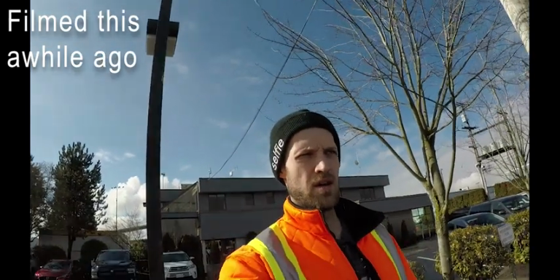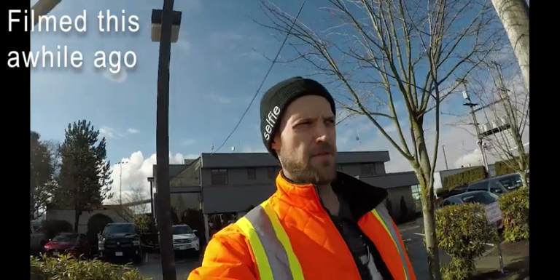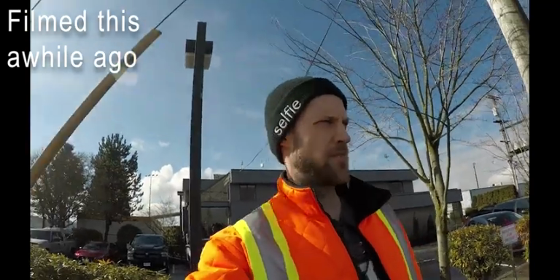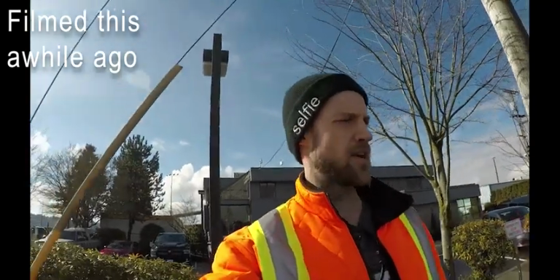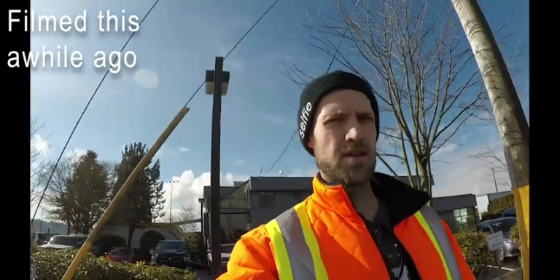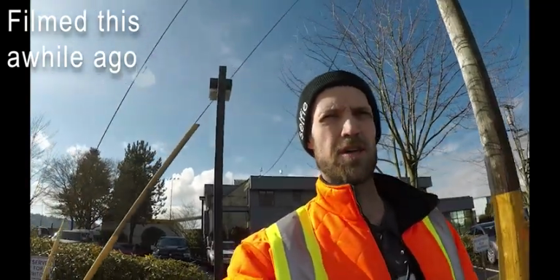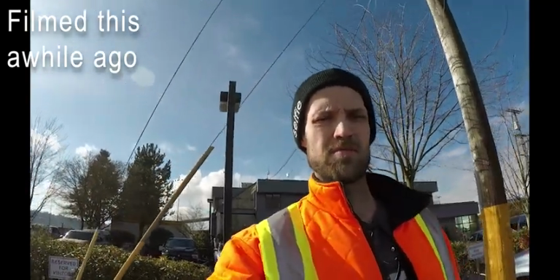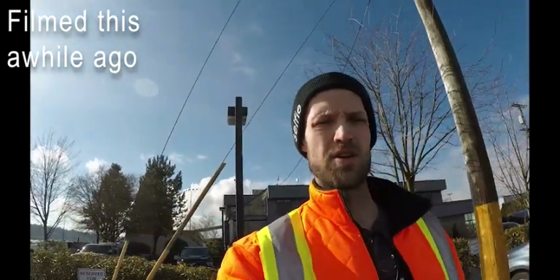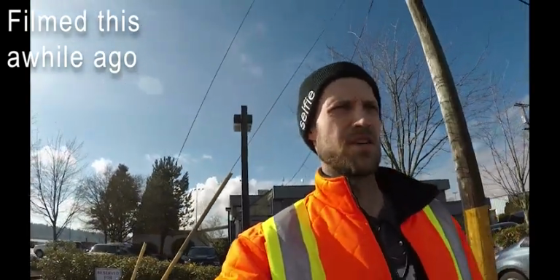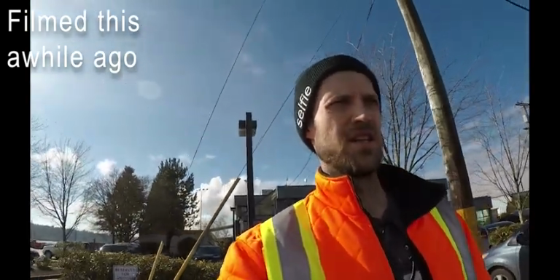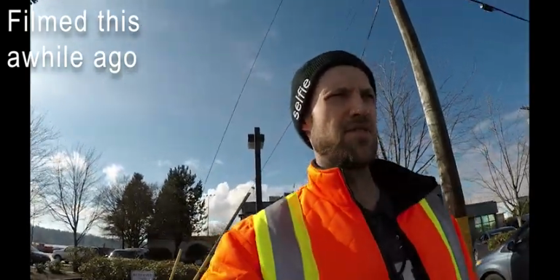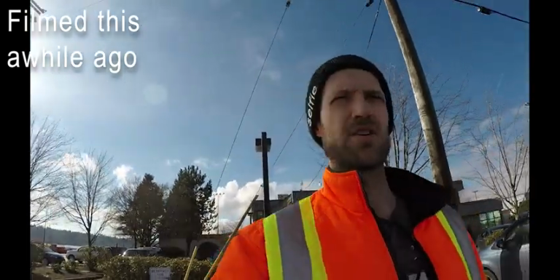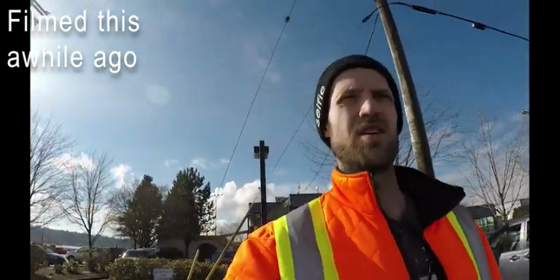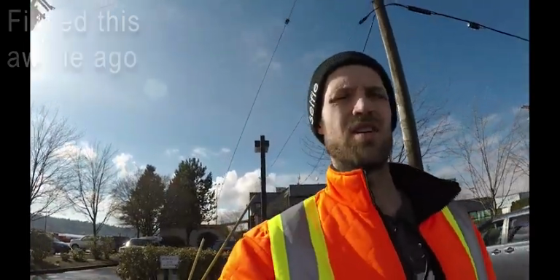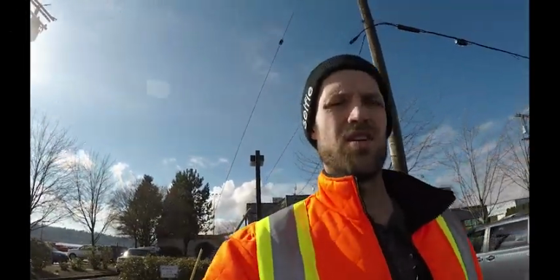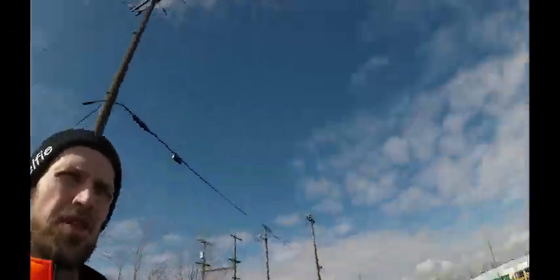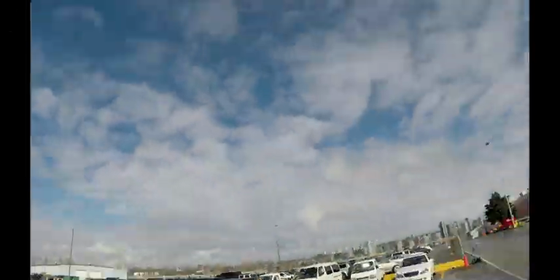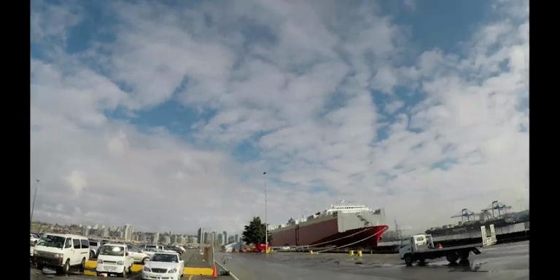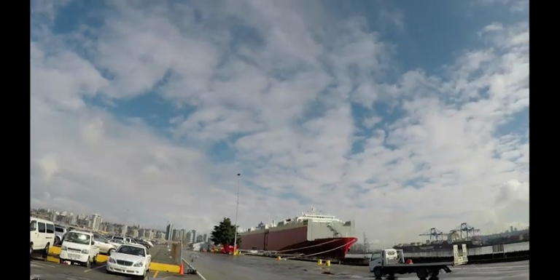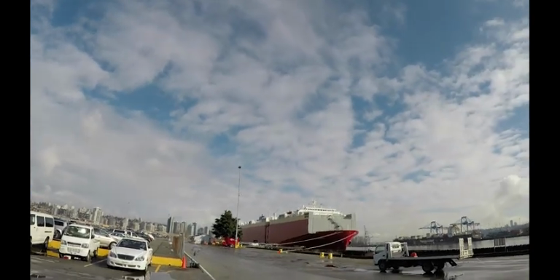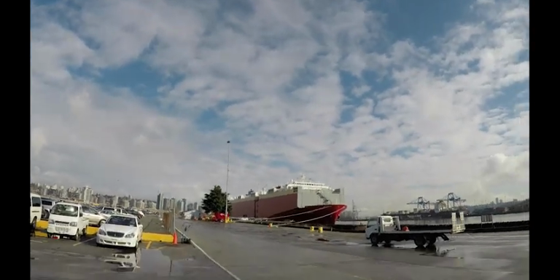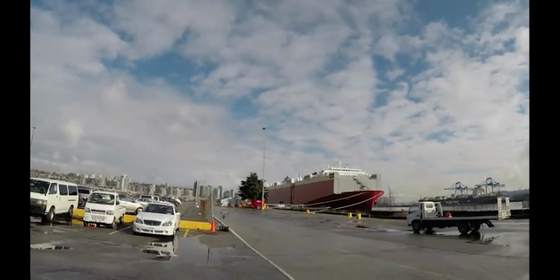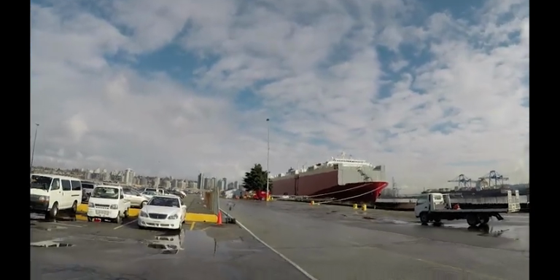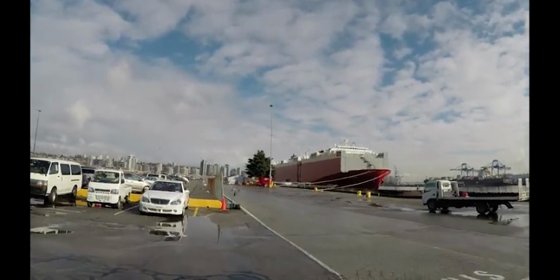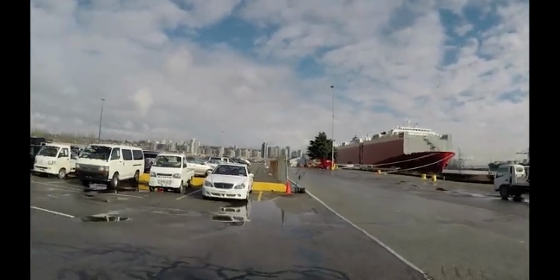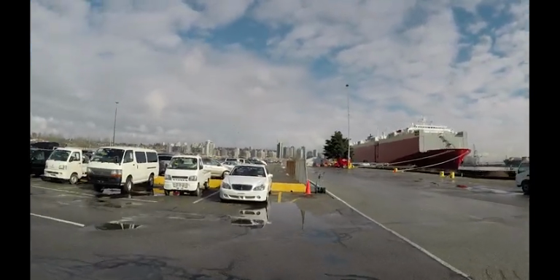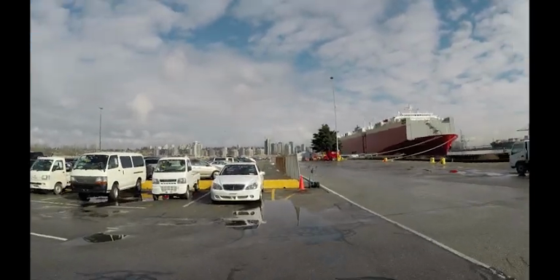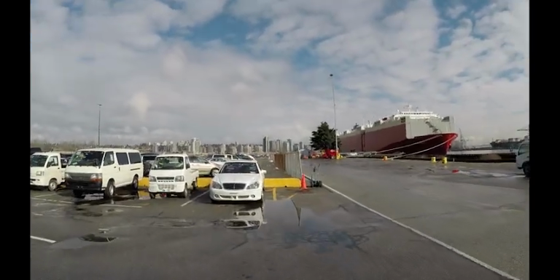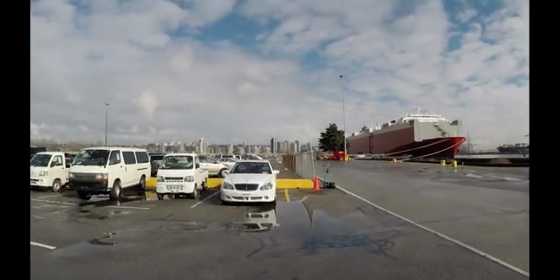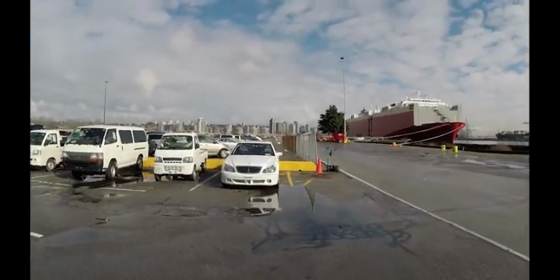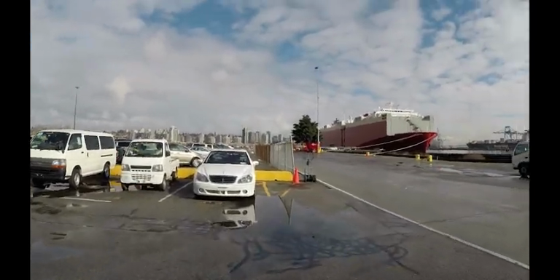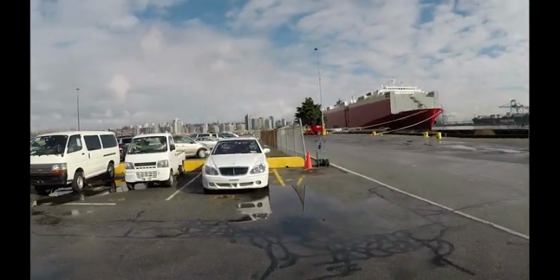Hey everyone, Ben here. We're at the dock picking up some cars. Let's have a look. Over there you can see there's currently a boat unloading. Let's see what we've got laying down here.